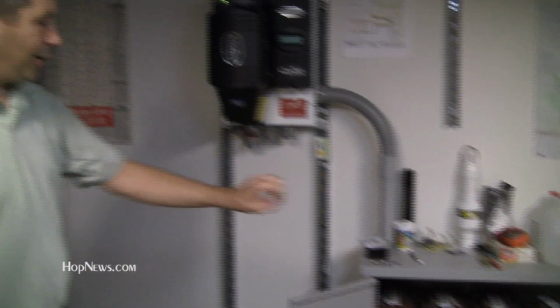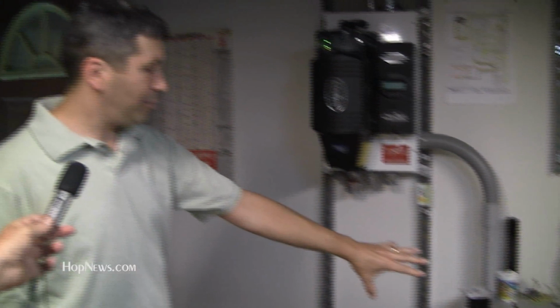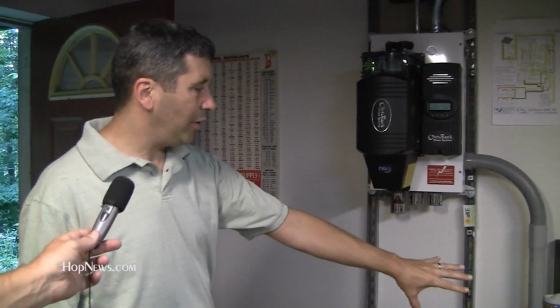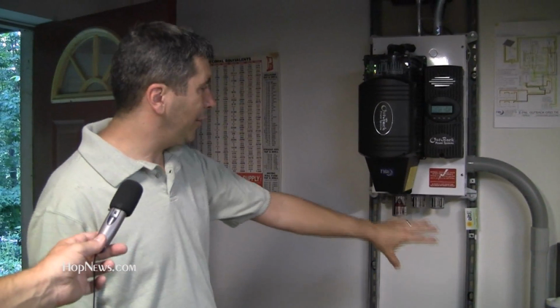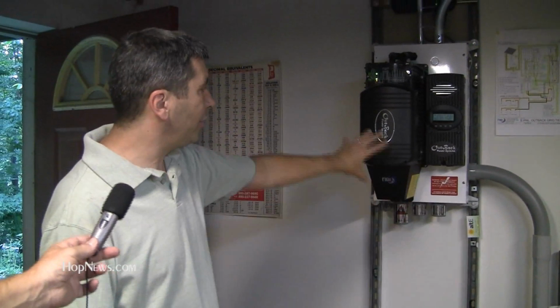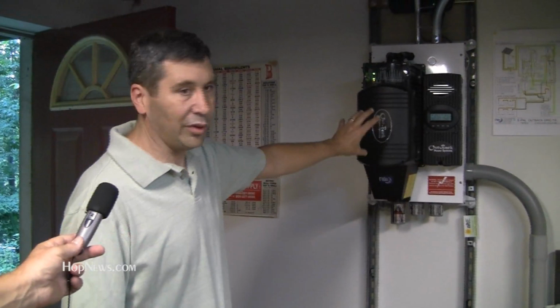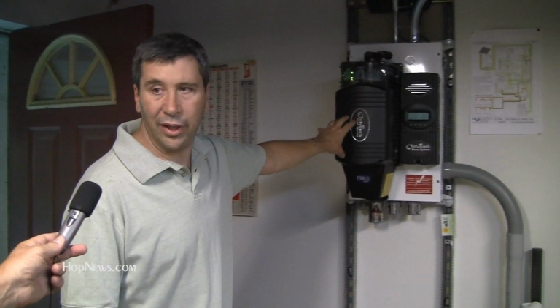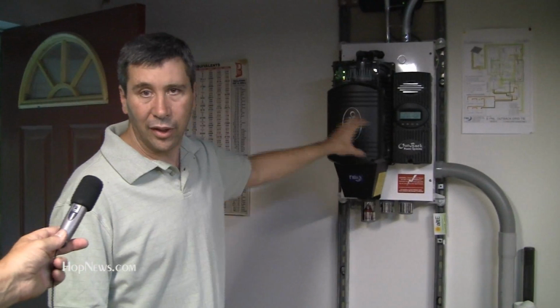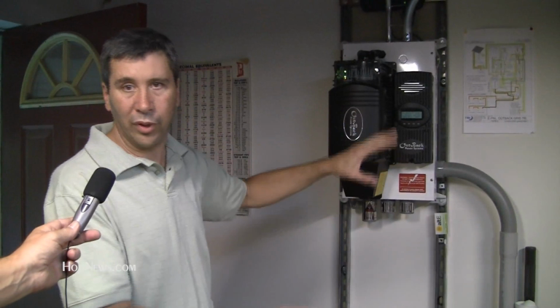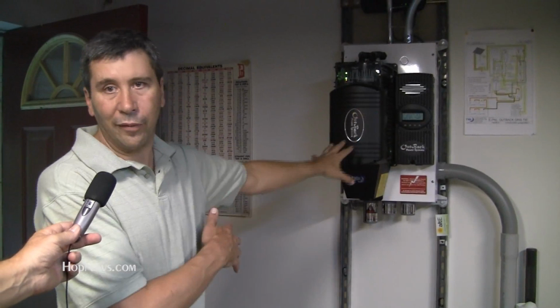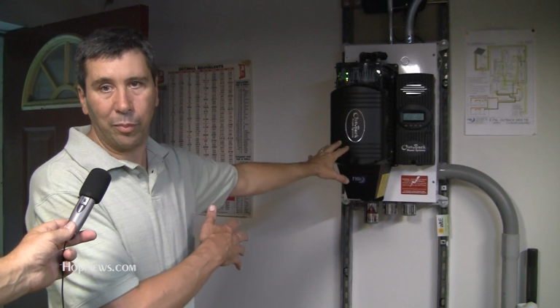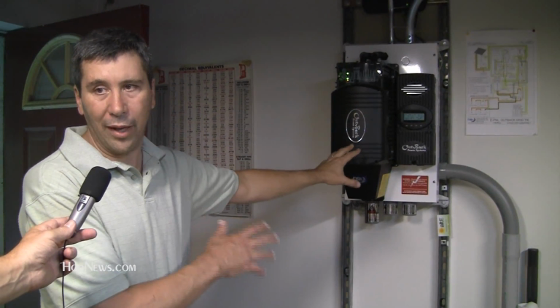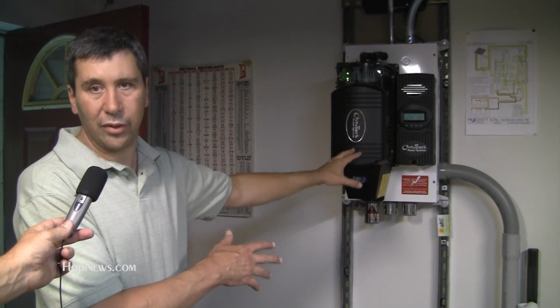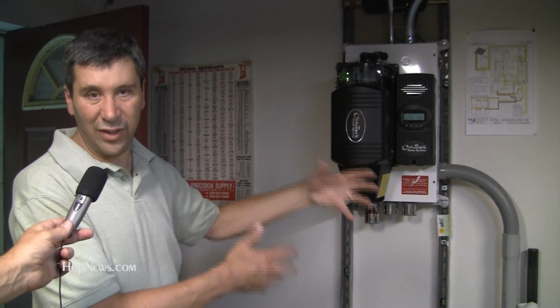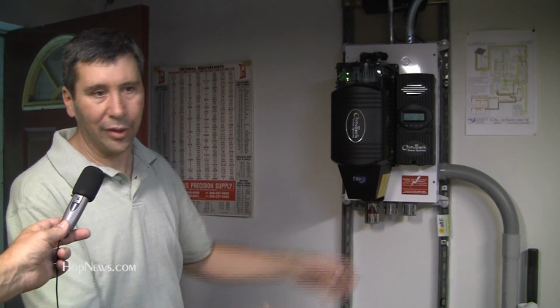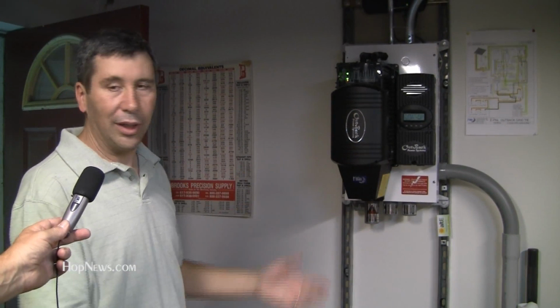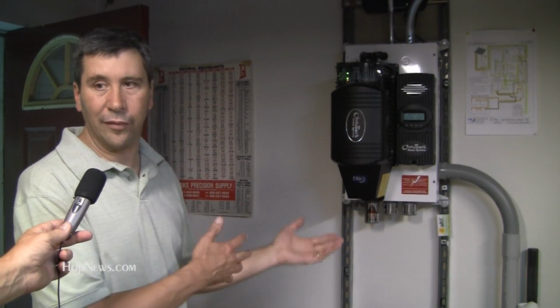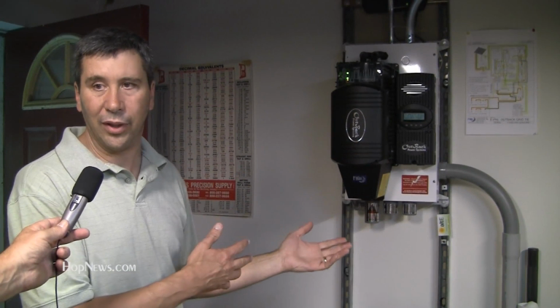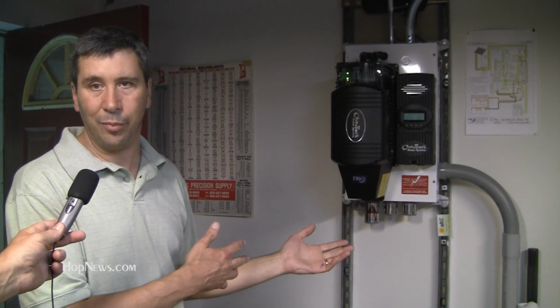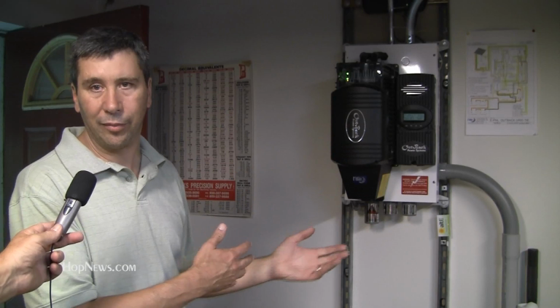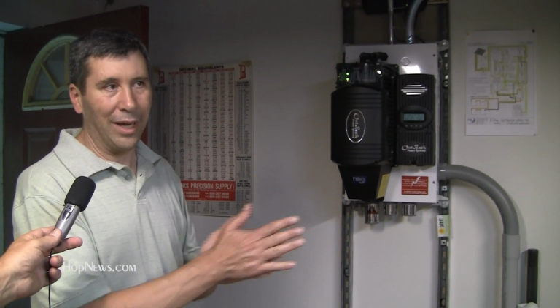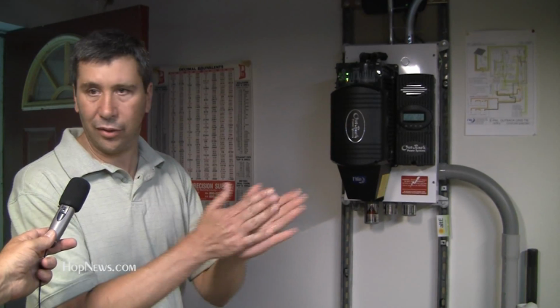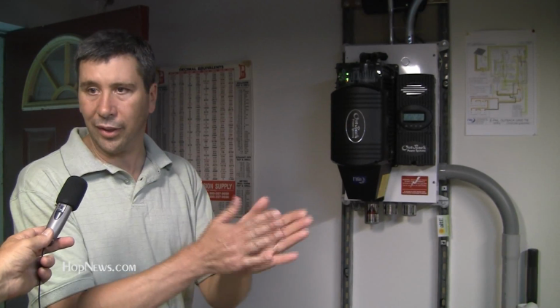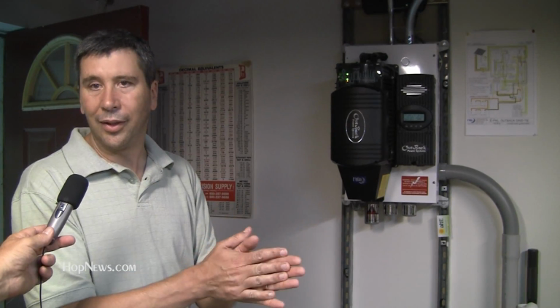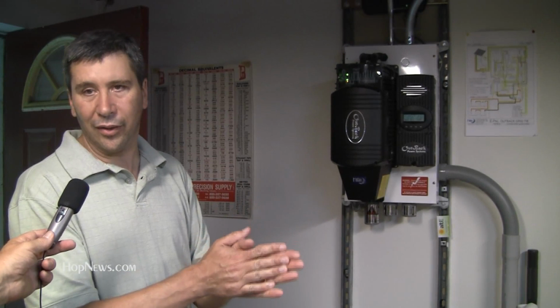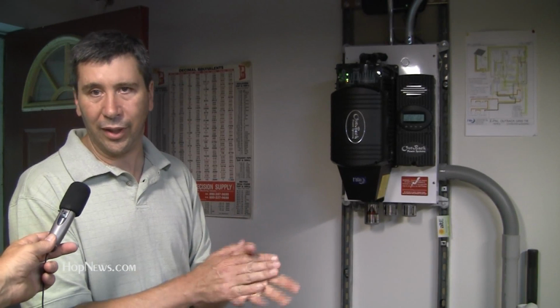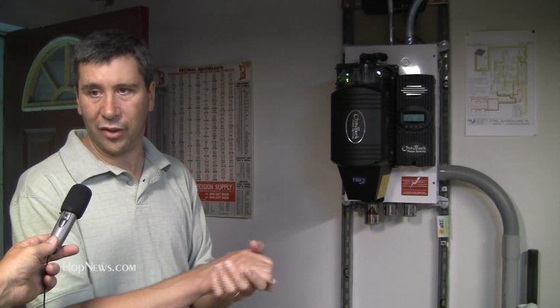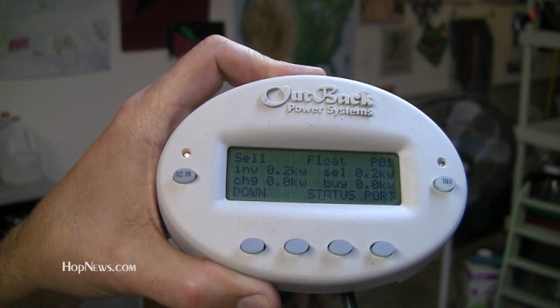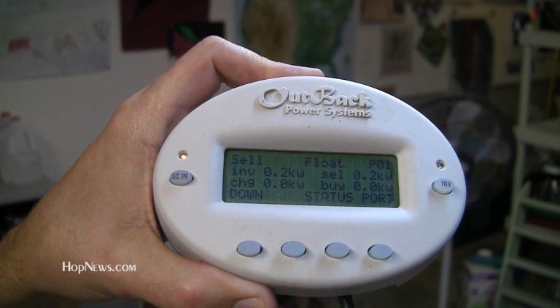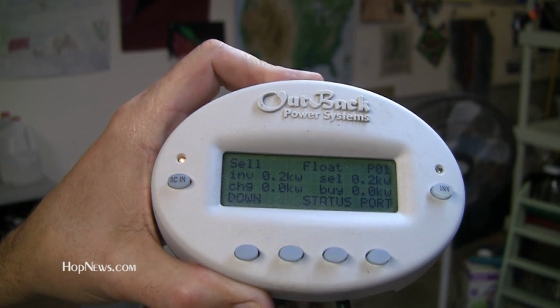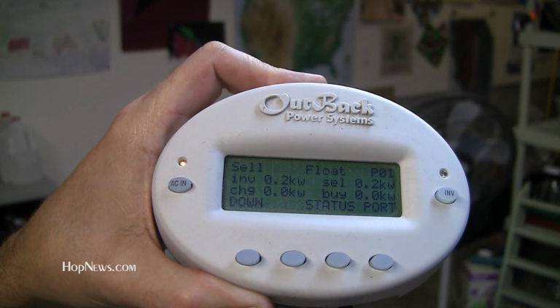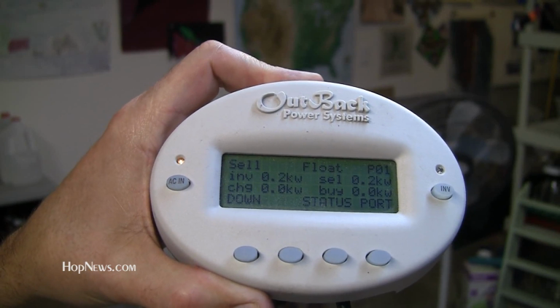This inverter, this unit up here, is pulling power from those batteries — DC power — and converting it into AC power, matching it to the grid, and selling excess power back from the solar into the grid.